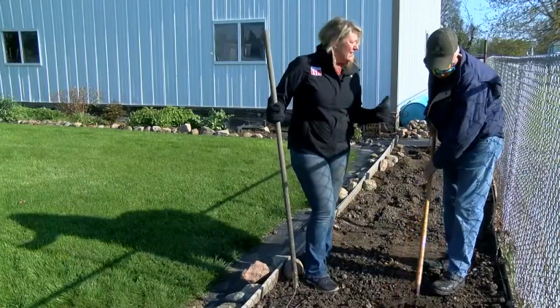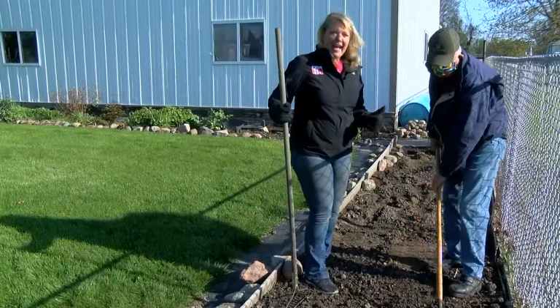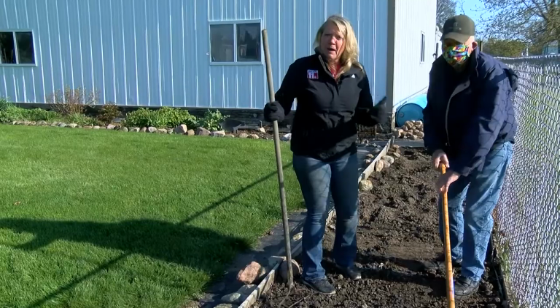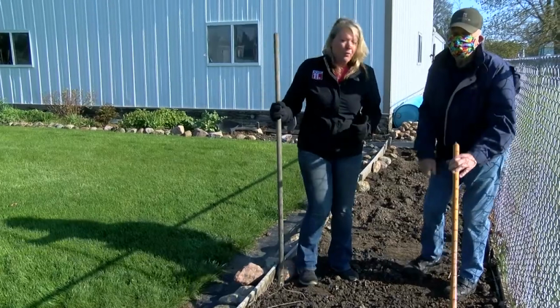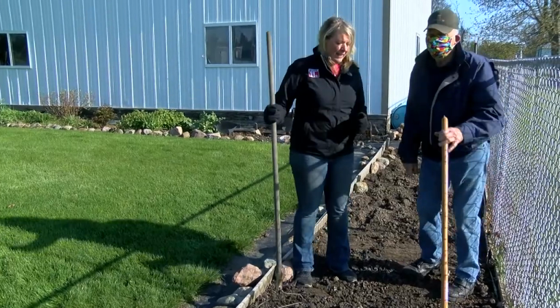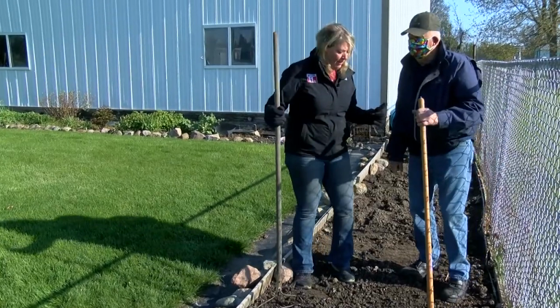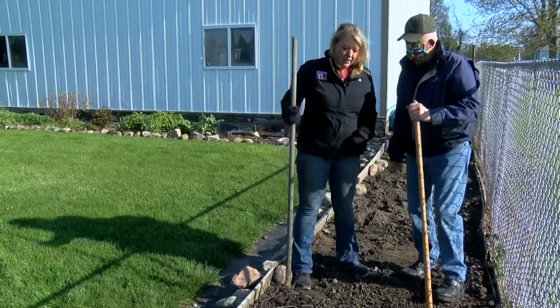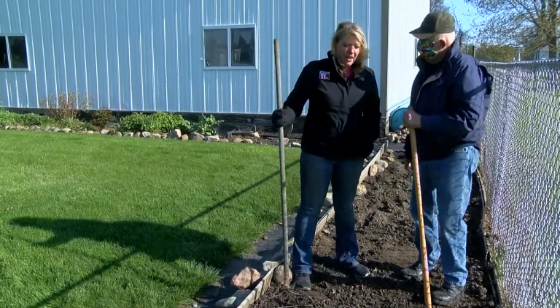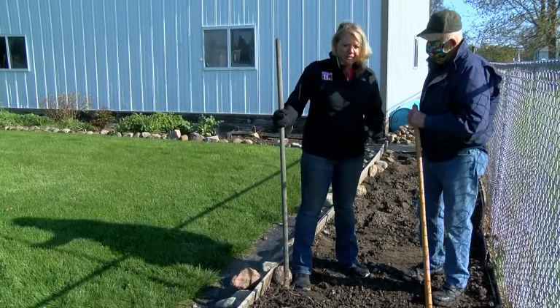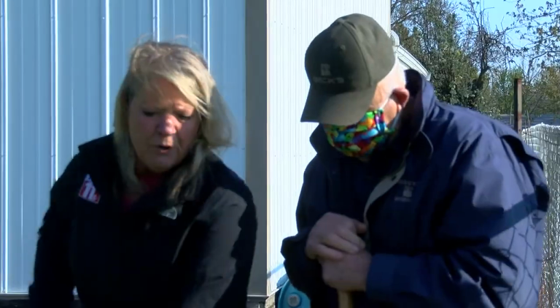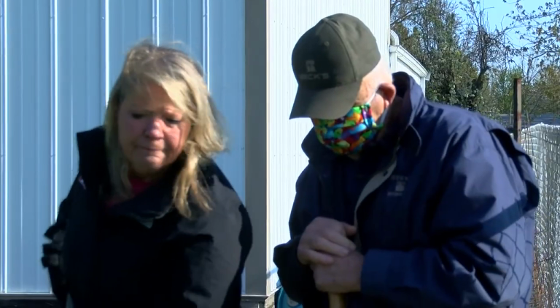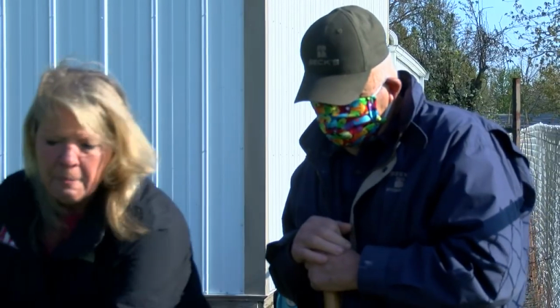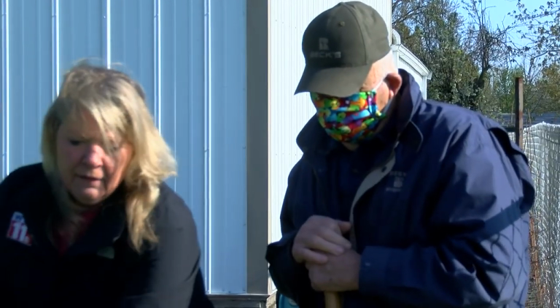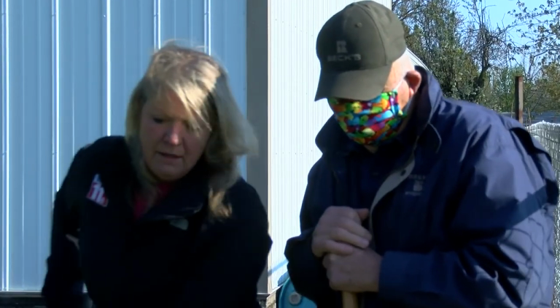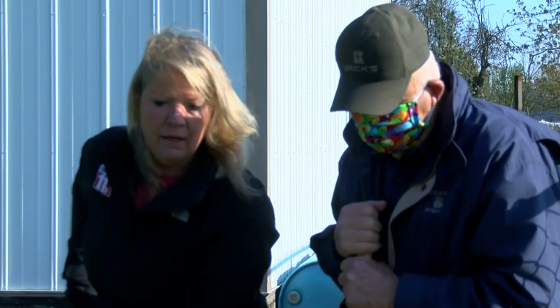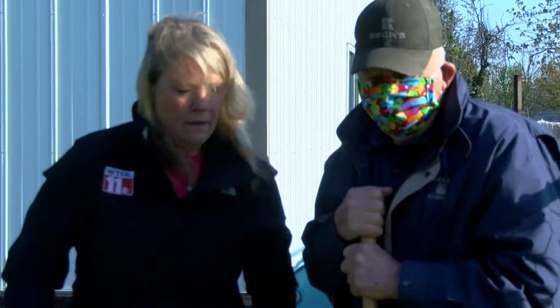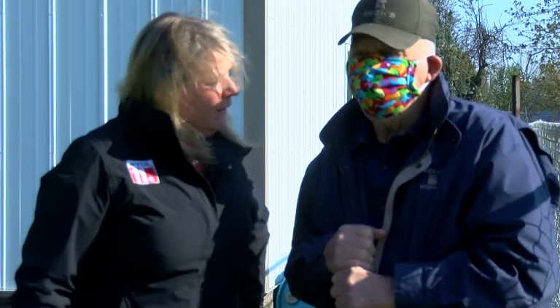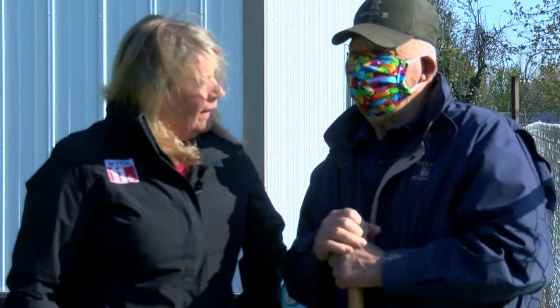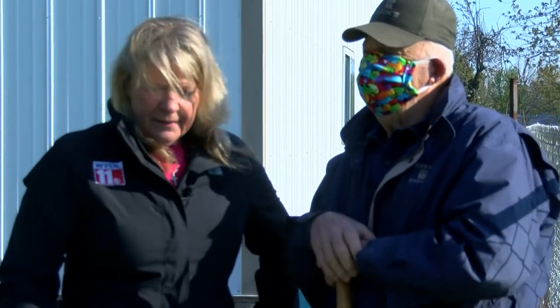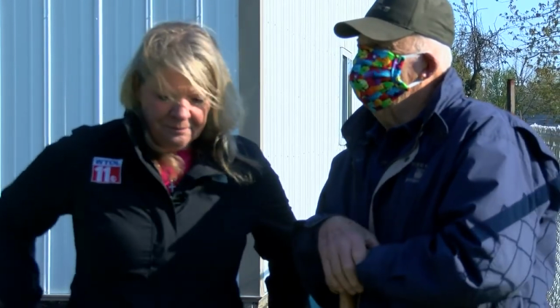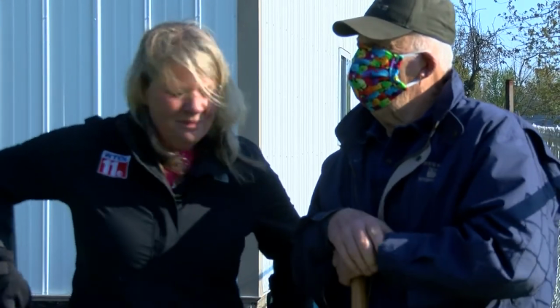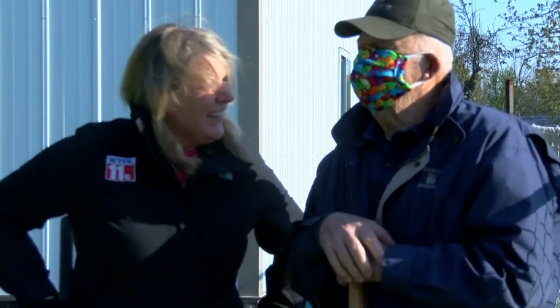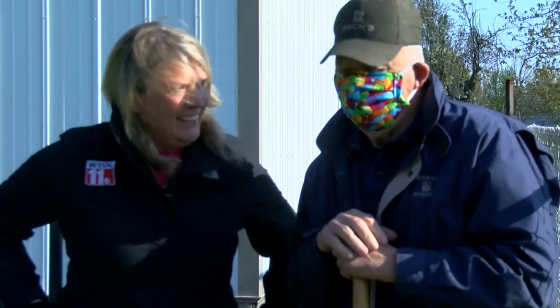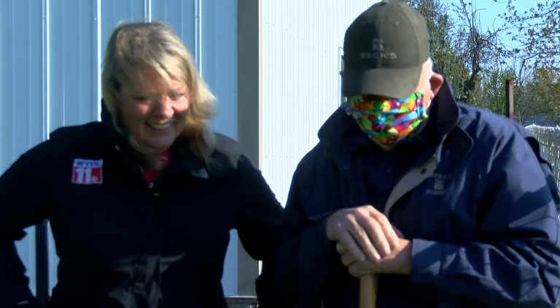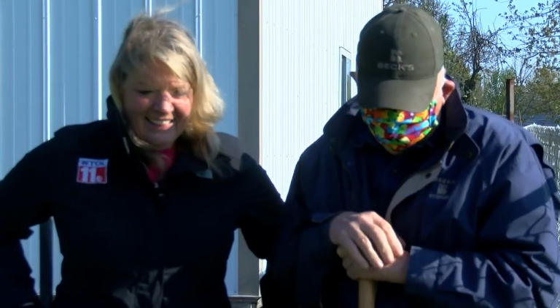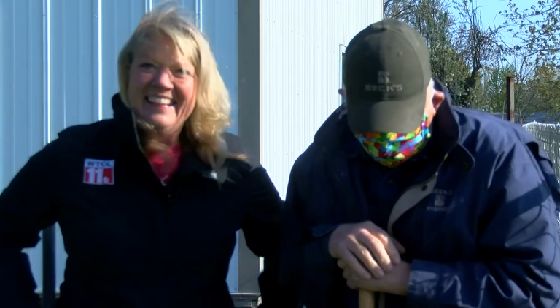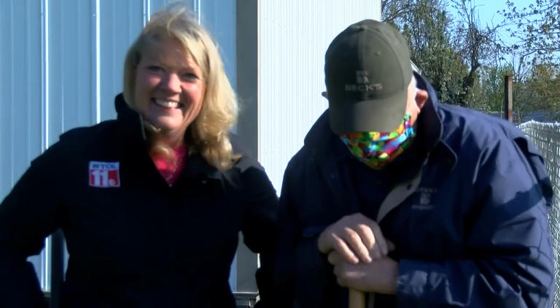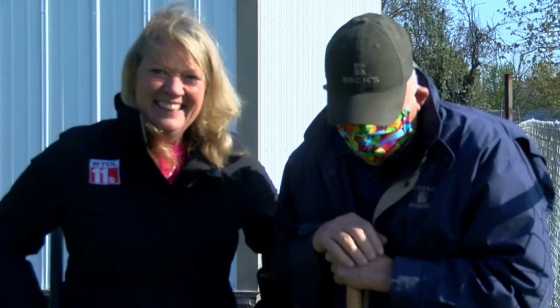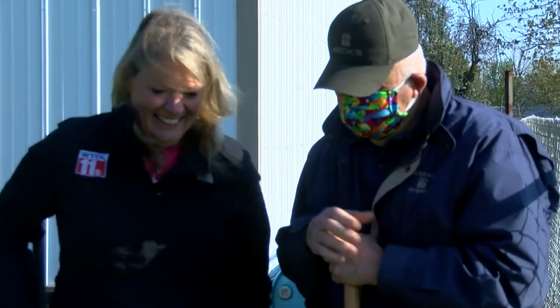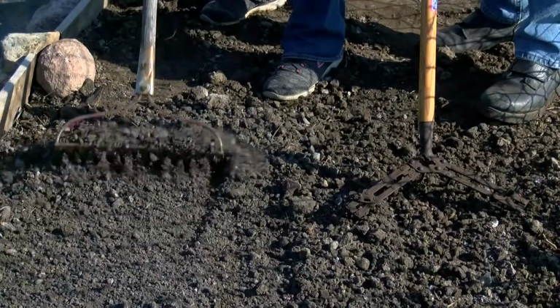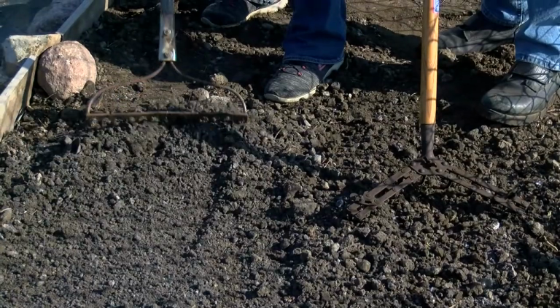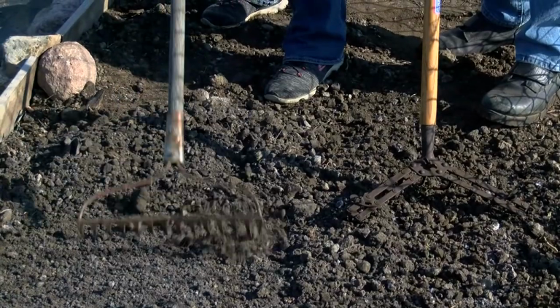This is my dad — he's part of our corn team. Dad, you've done a nice job on this. What do you grow here? We grow tomatoes and peppers, usually just green peppers — don't like hot peppers. Anything the kids will eat.